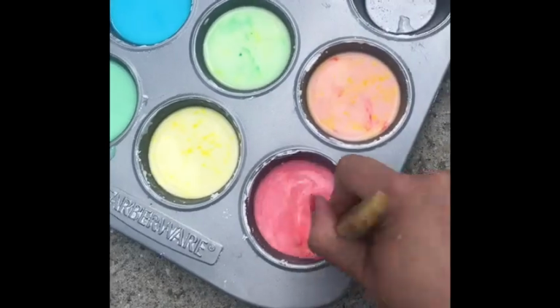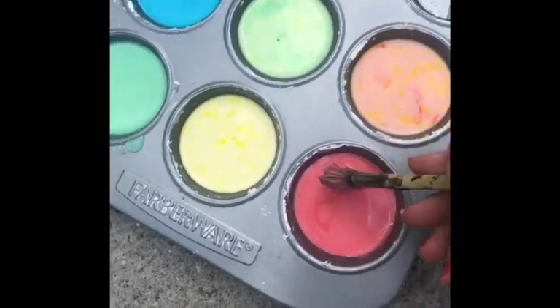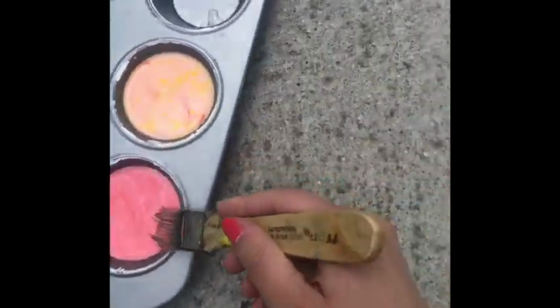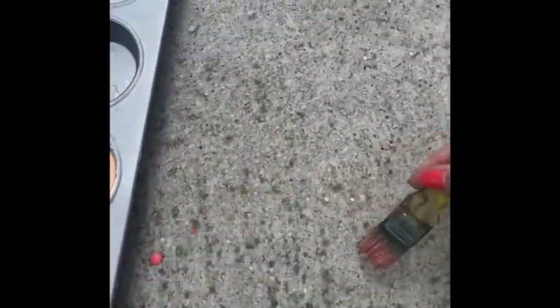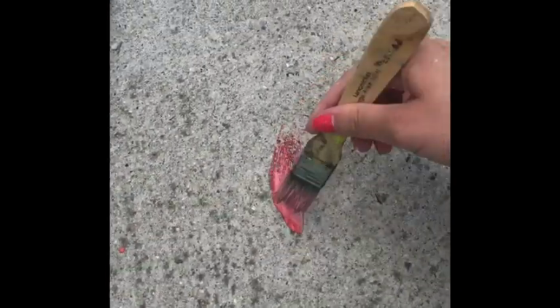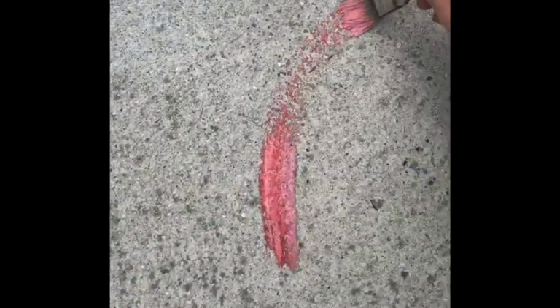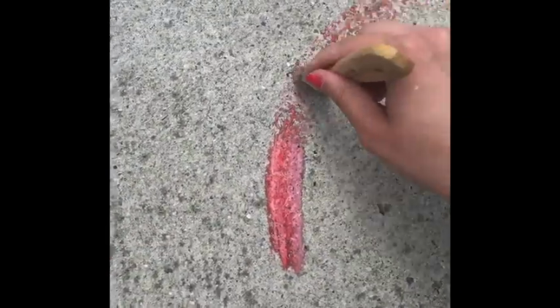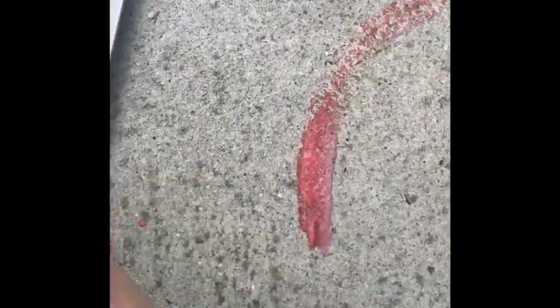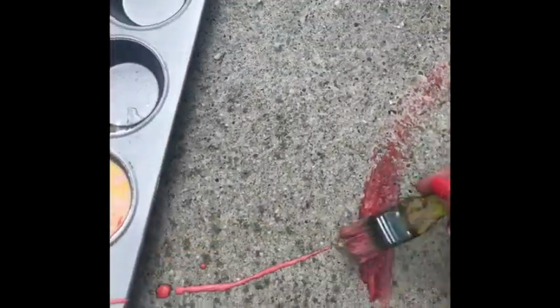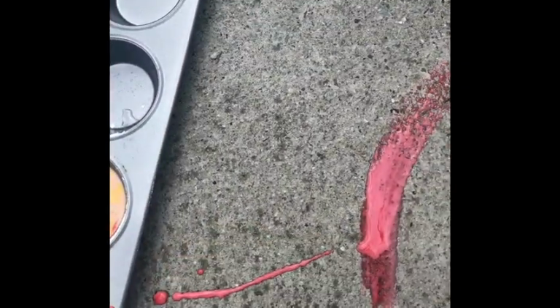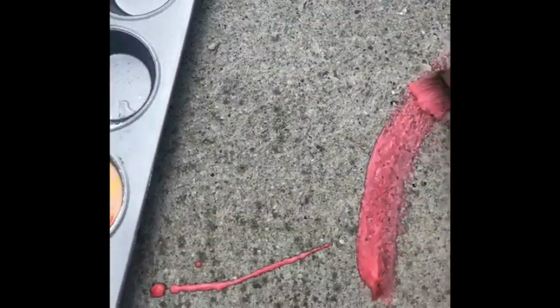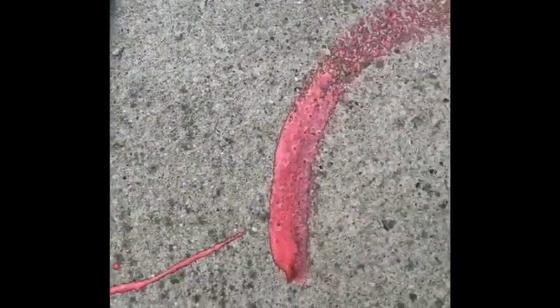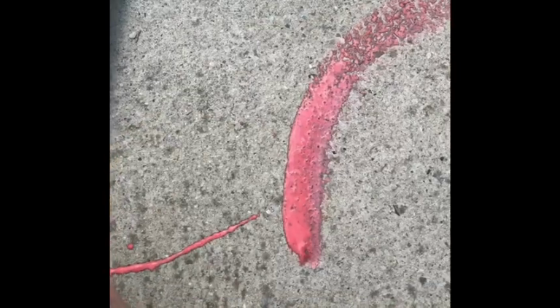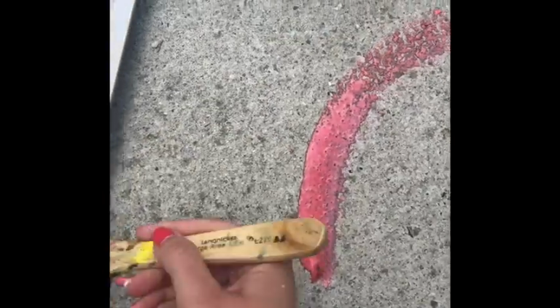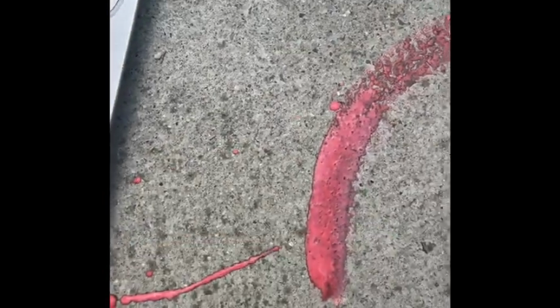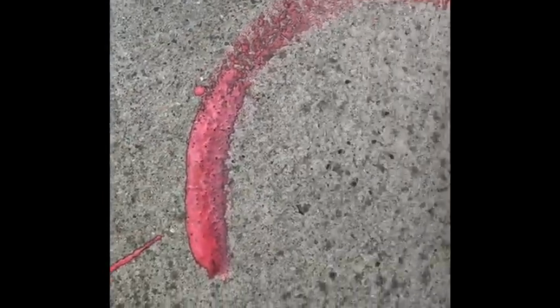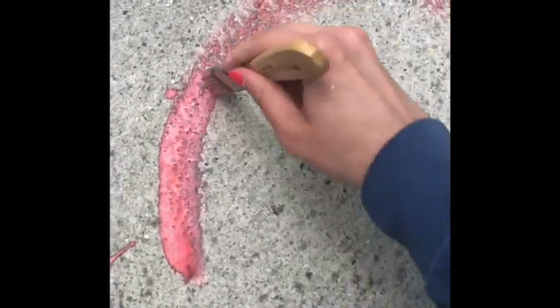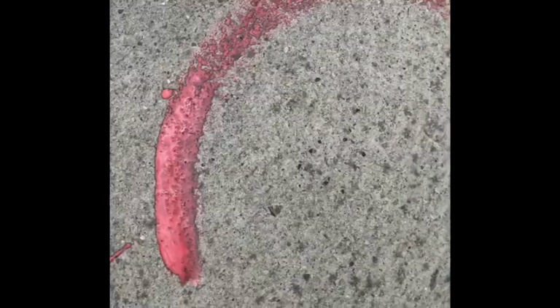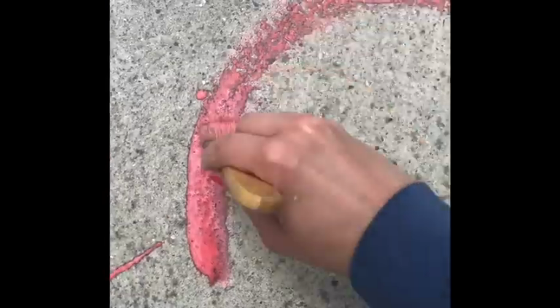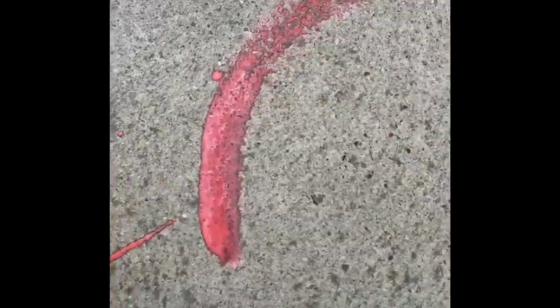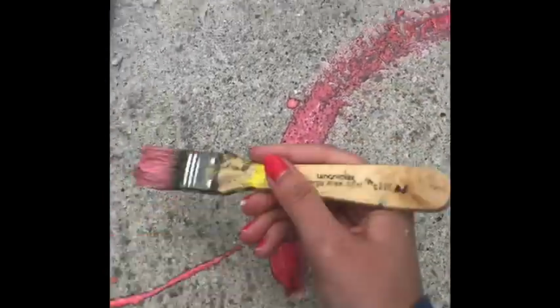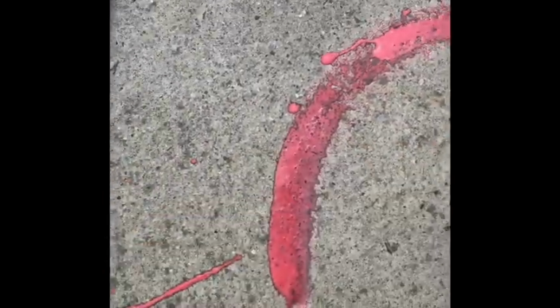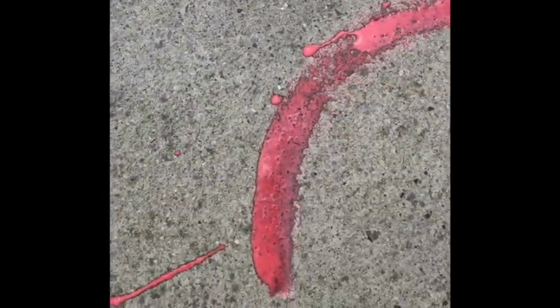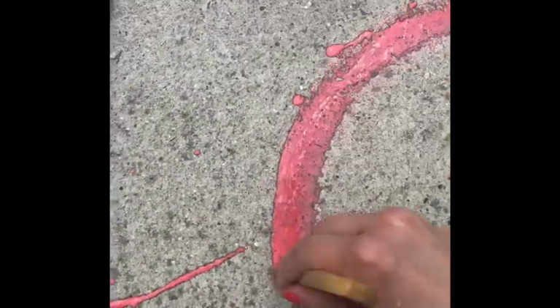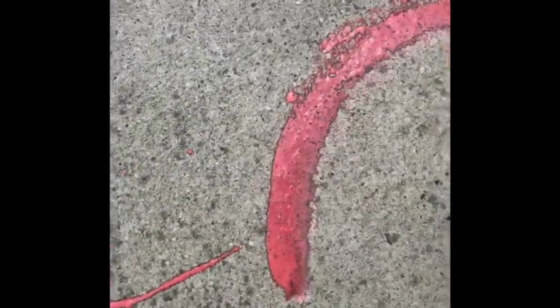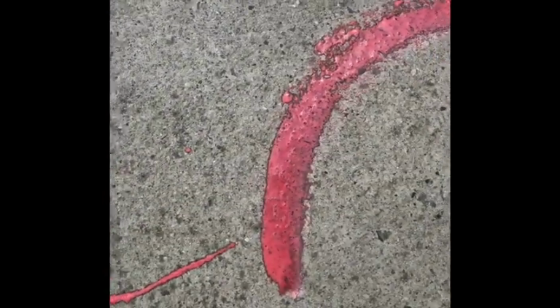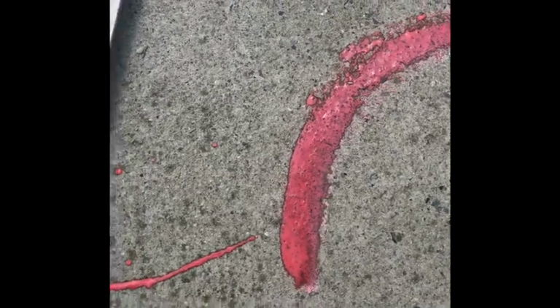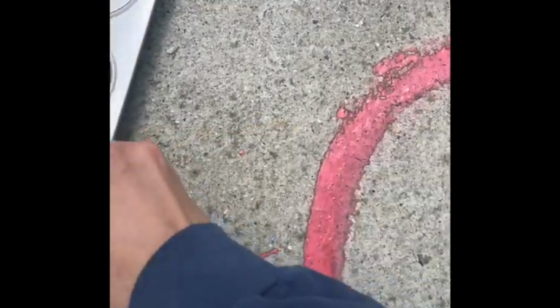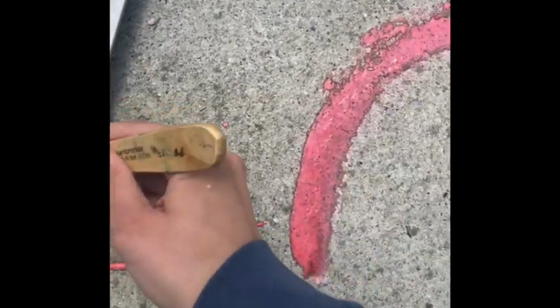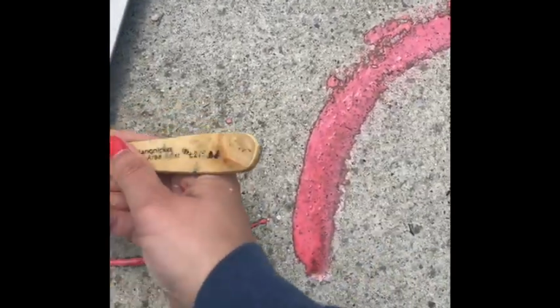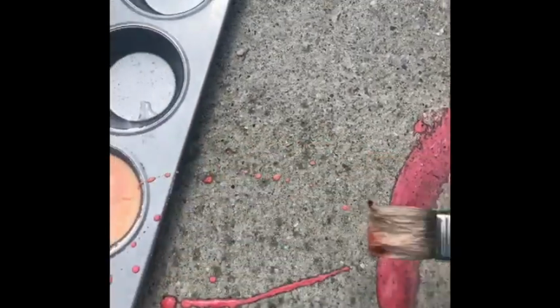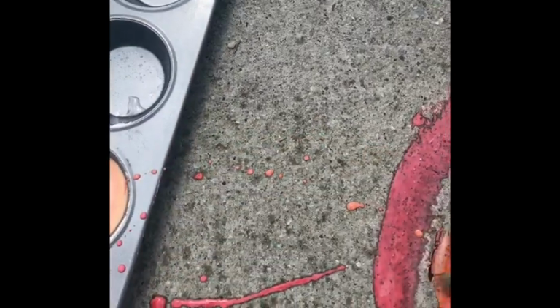Now you're ready to take these outside. Grab a paintbrush and find a section of sidewalk to start painting. As you begin, you may notice that your painting may seem watery, but as it dries in the sun, it will take on the same consistency of chalk and get much lighter.